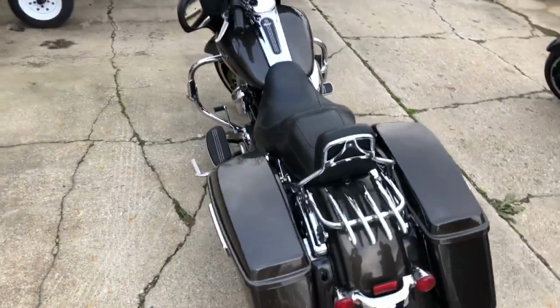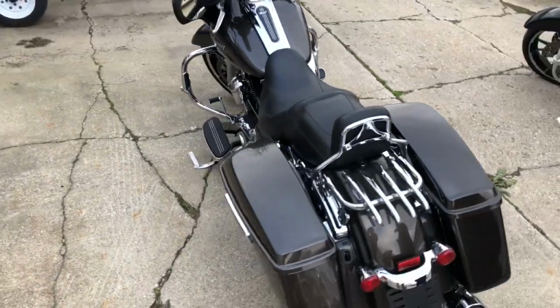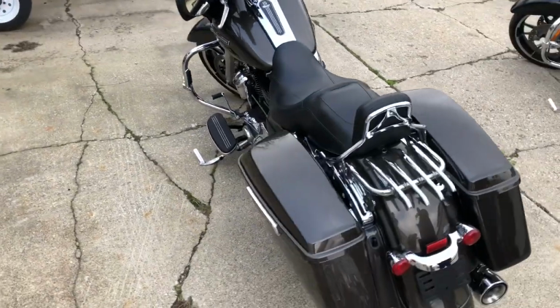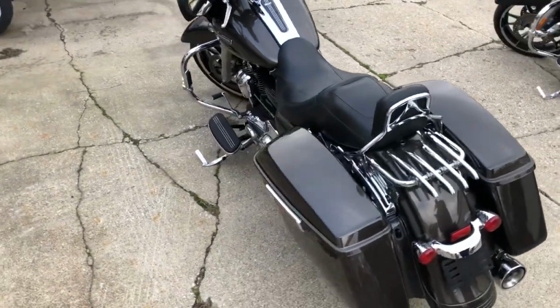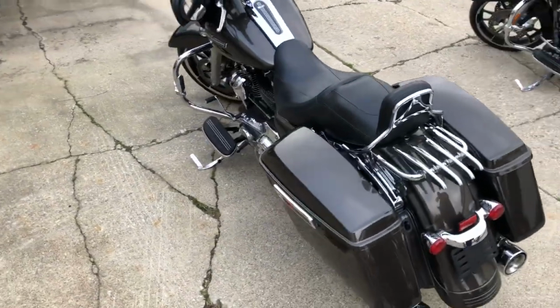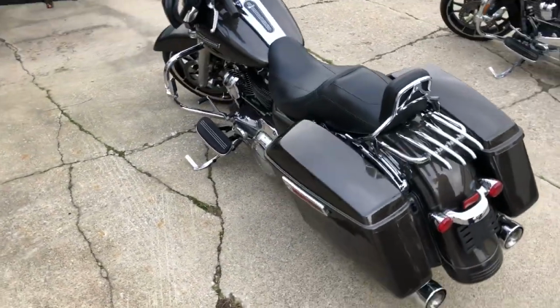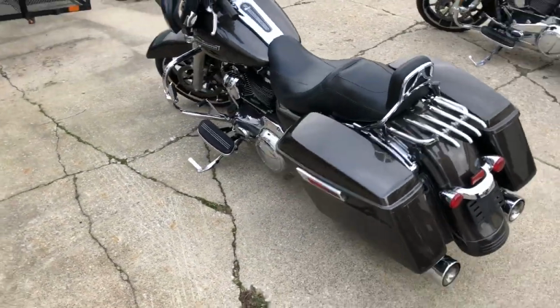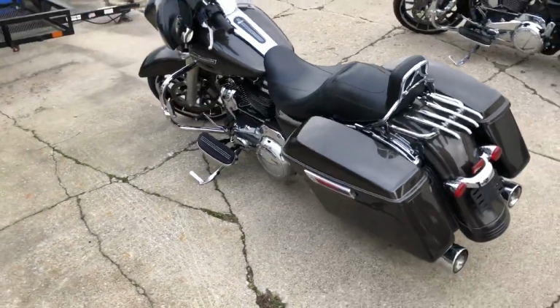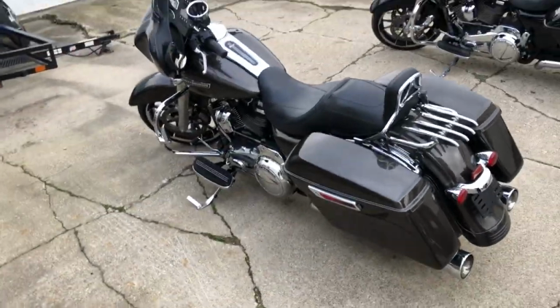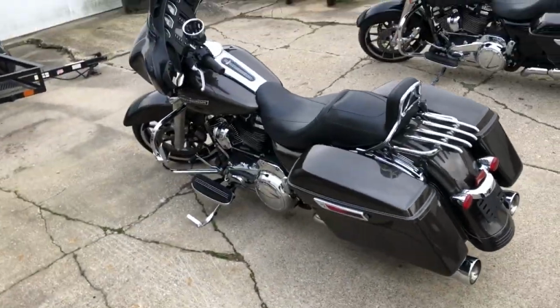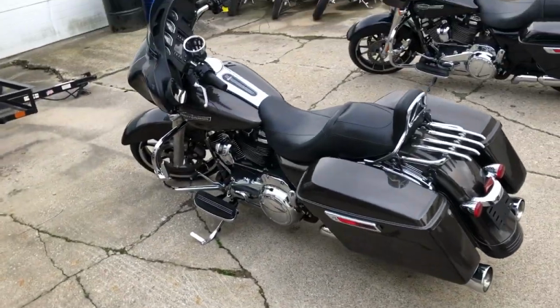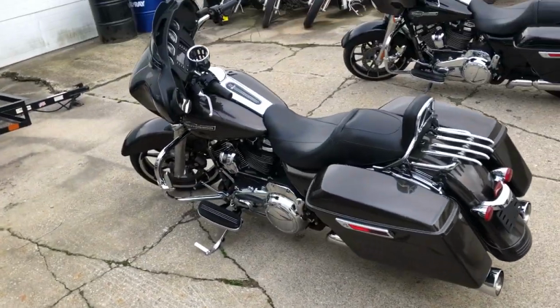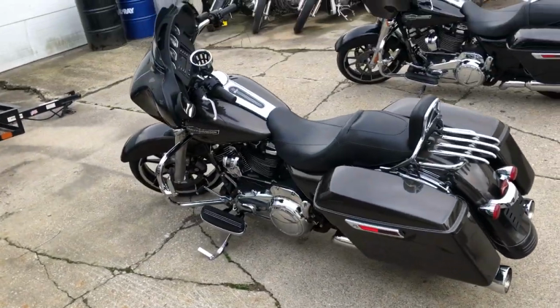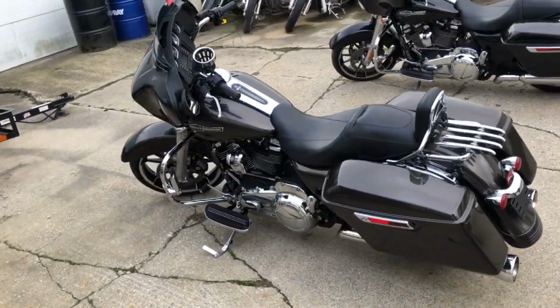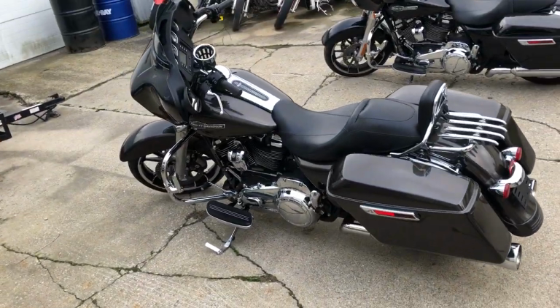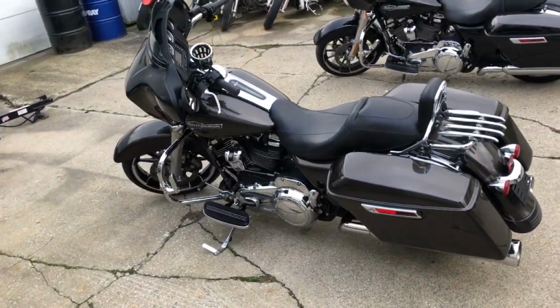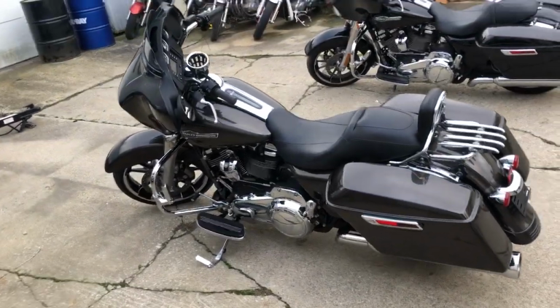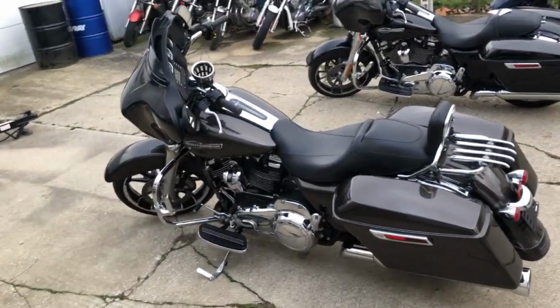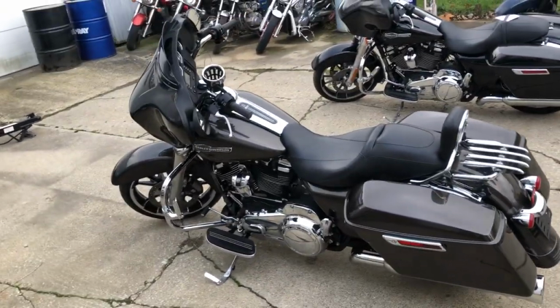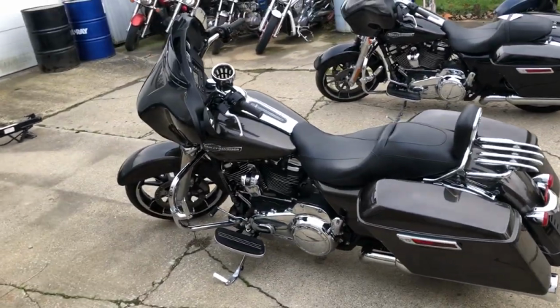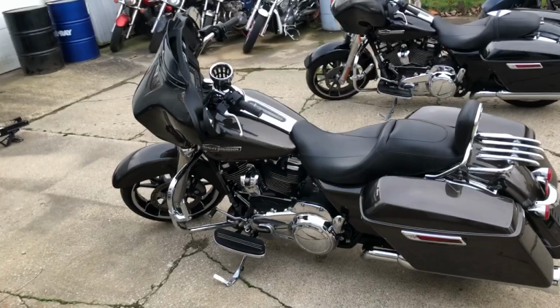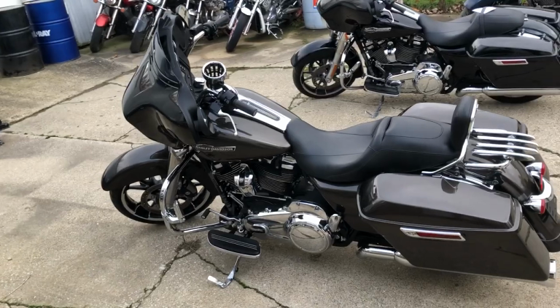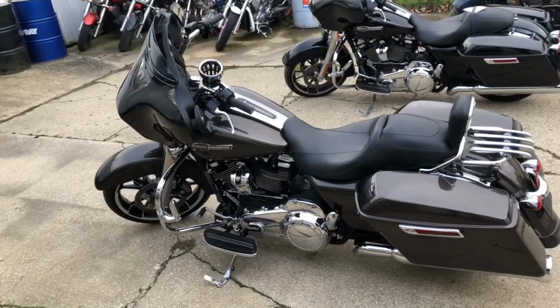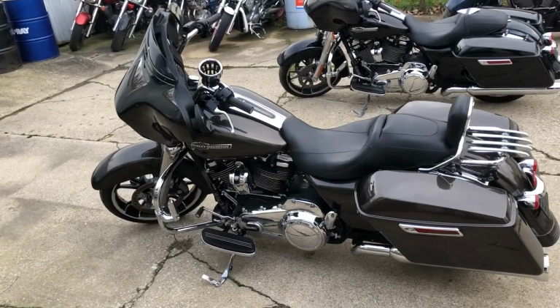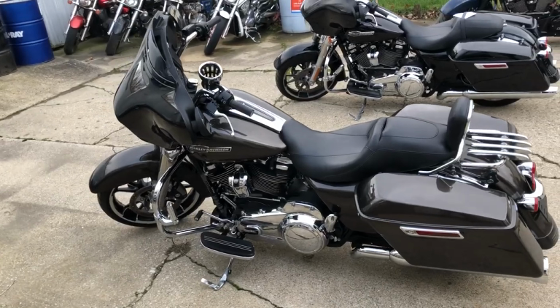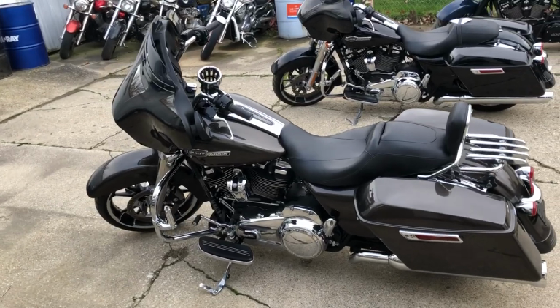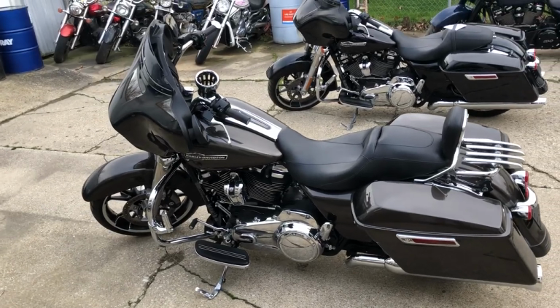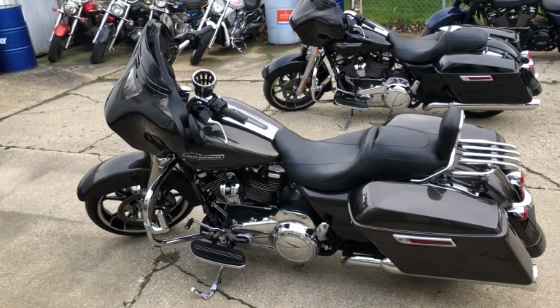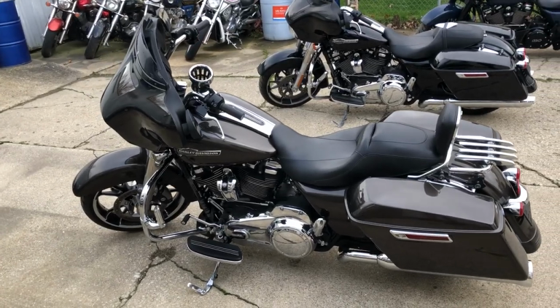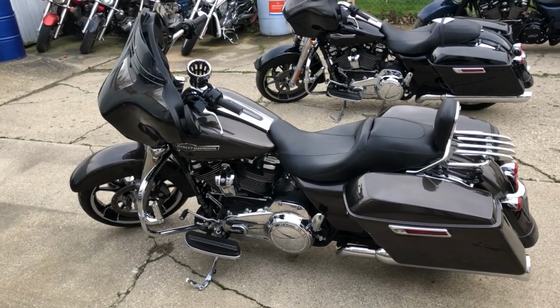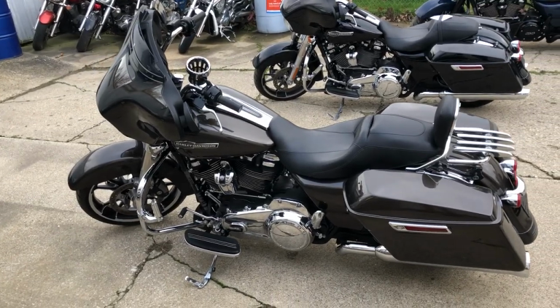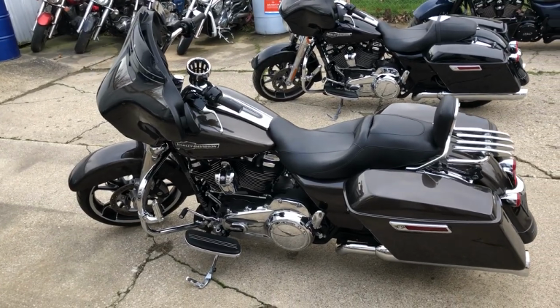Don't miss that 6,242 mile 2021 Street Glide. Give us a call, we'll get it done — 810-648-9500.